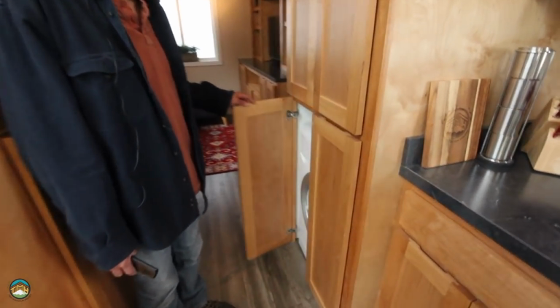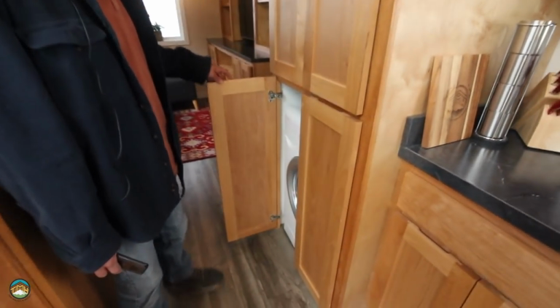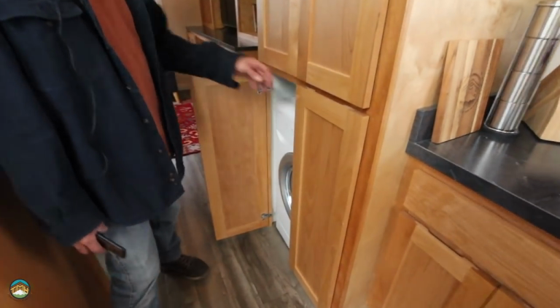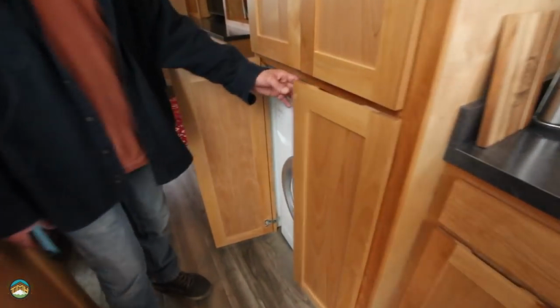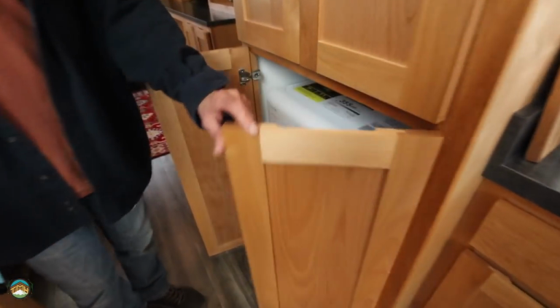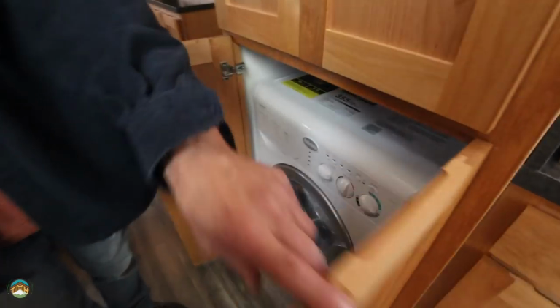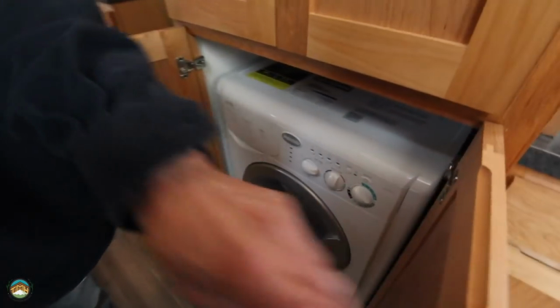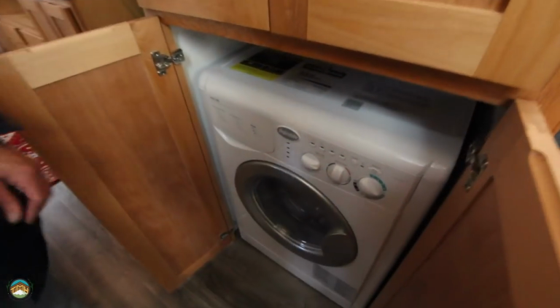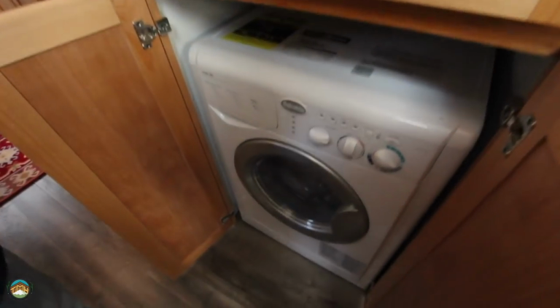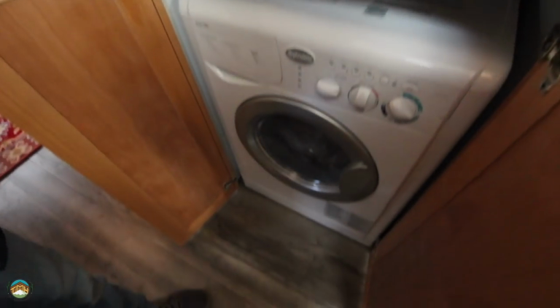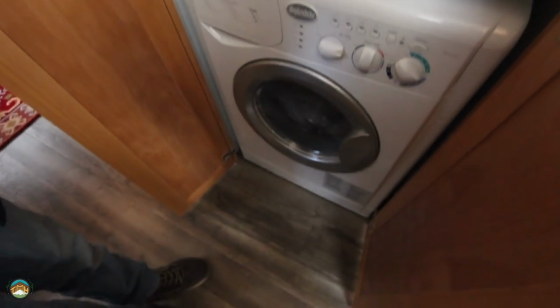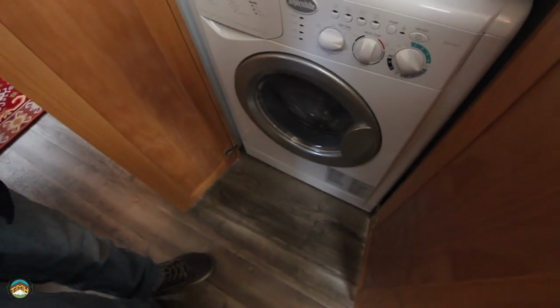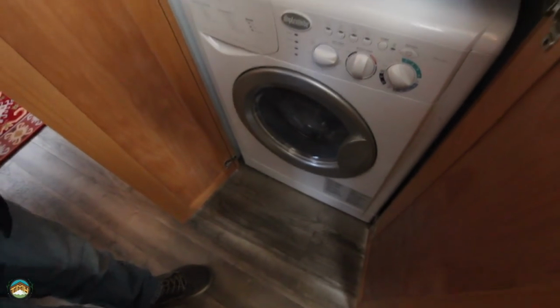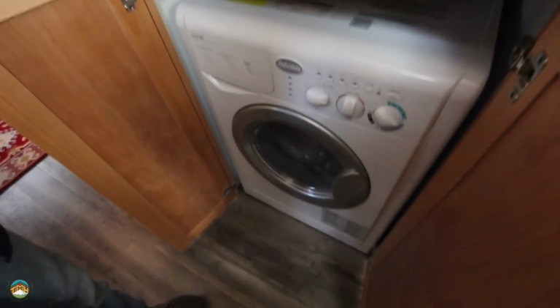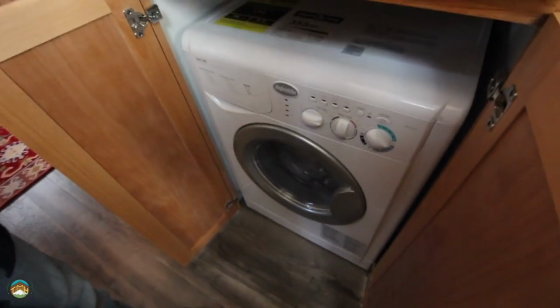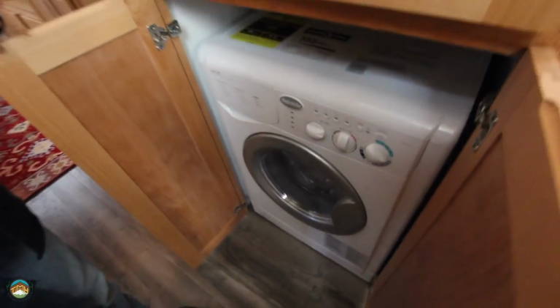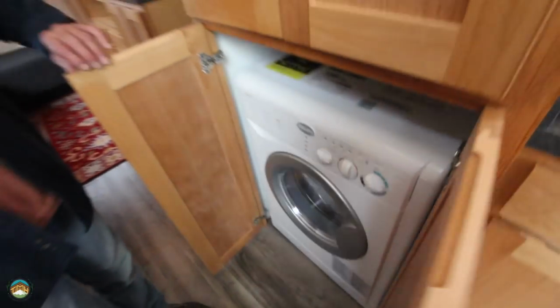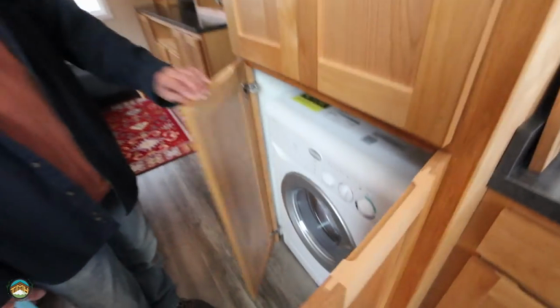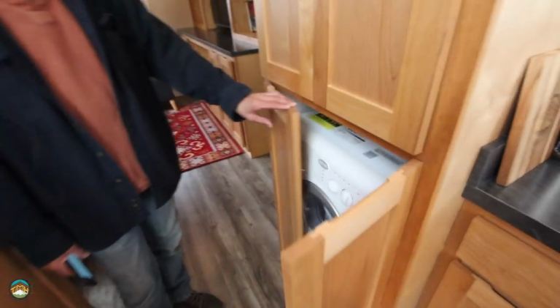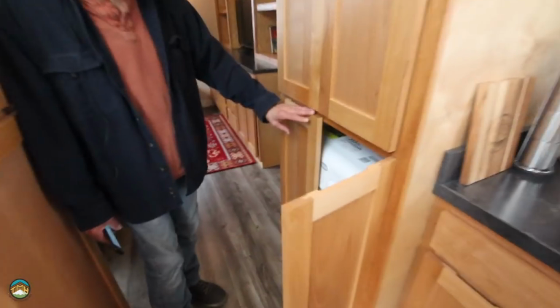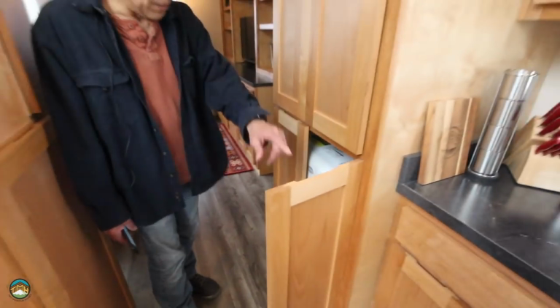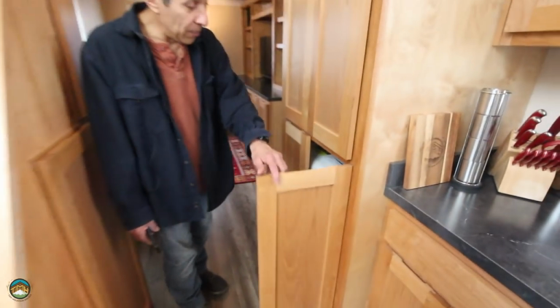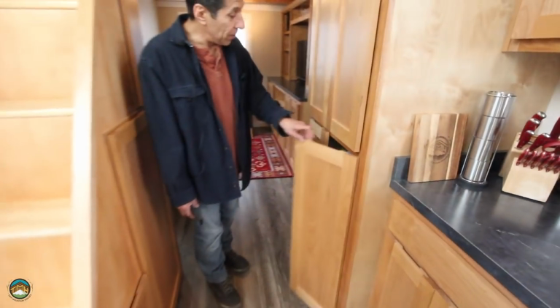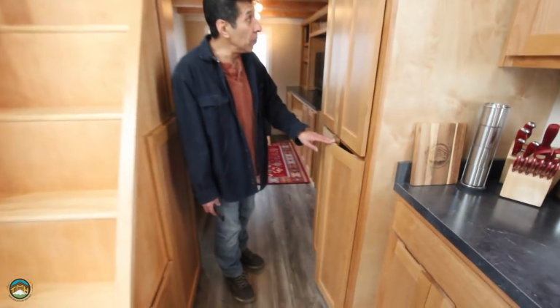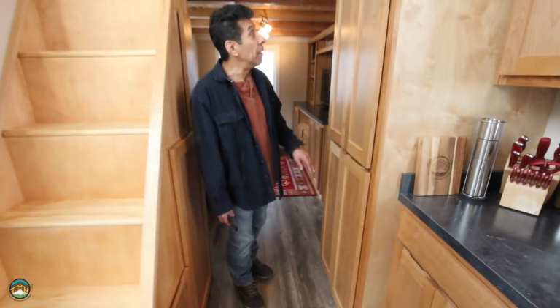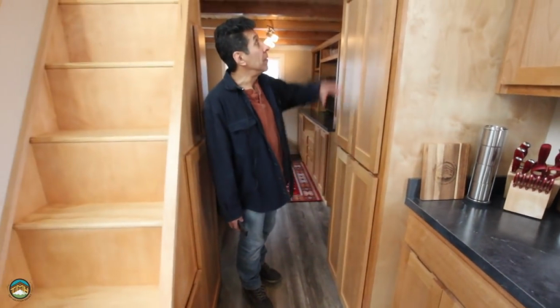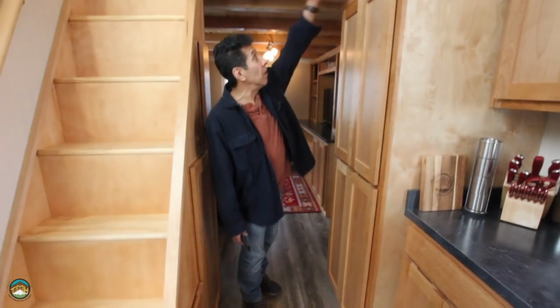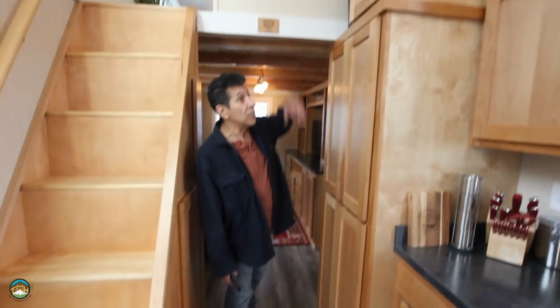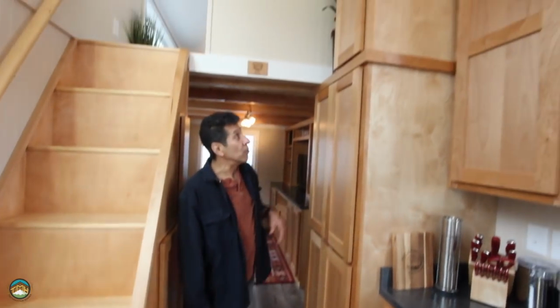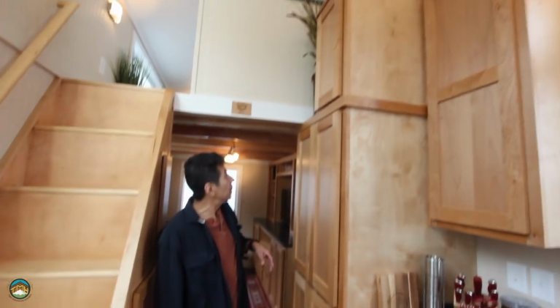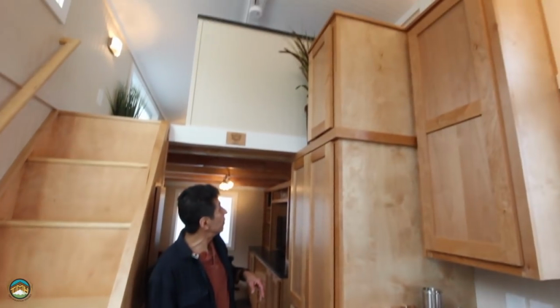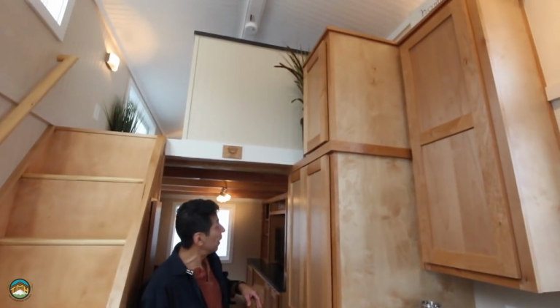I want to point out the pantry cabinet — check it out: washer-dryer, and it's encased, so it's nicely tucked away. When you want to use it, just open it up. And you've got all this additional storage above here as well.